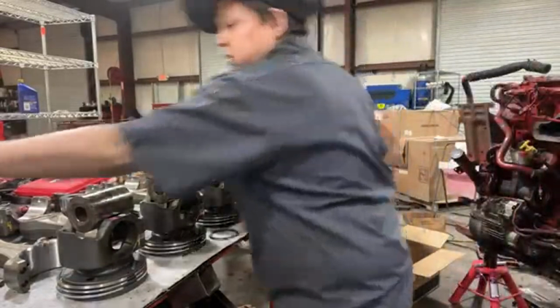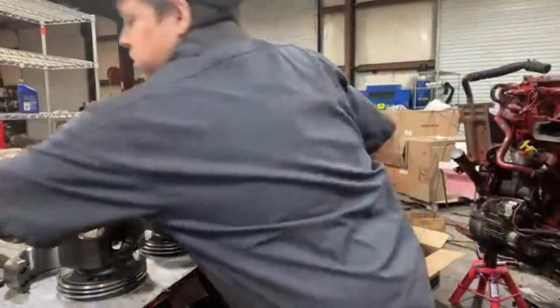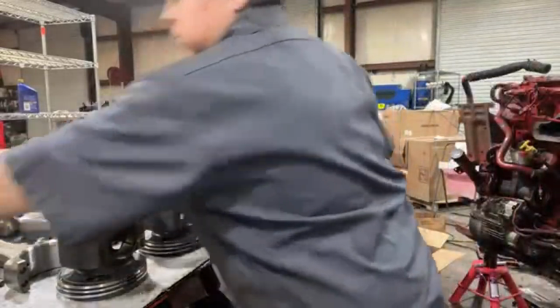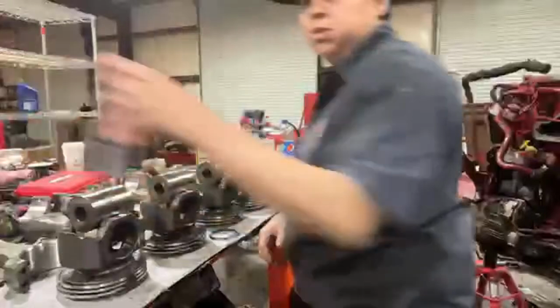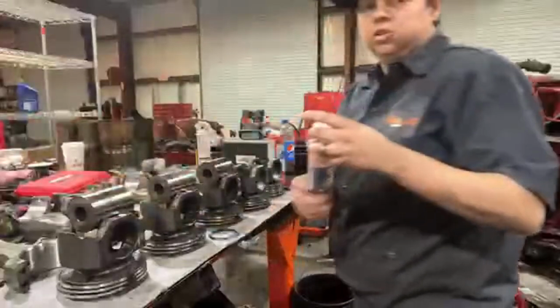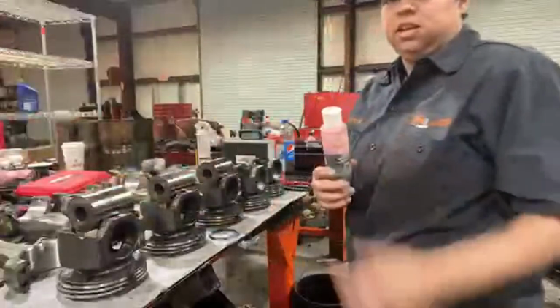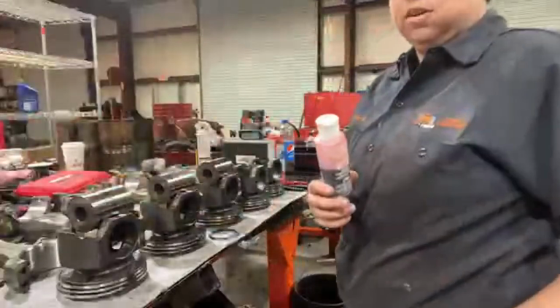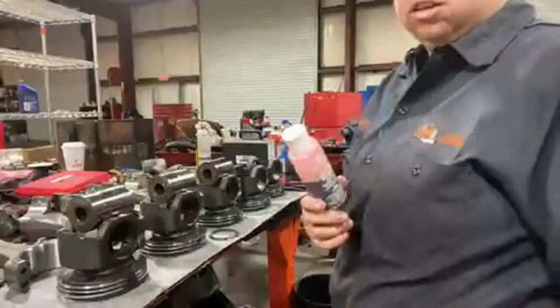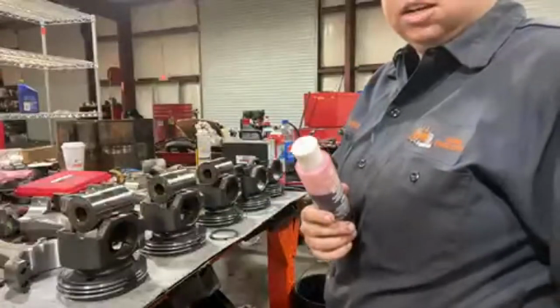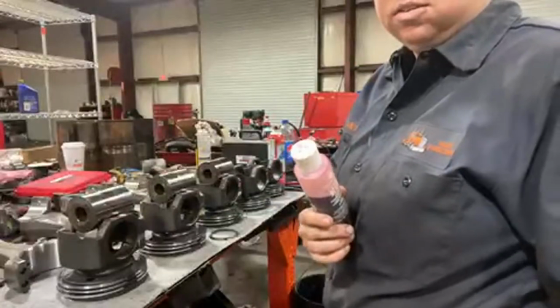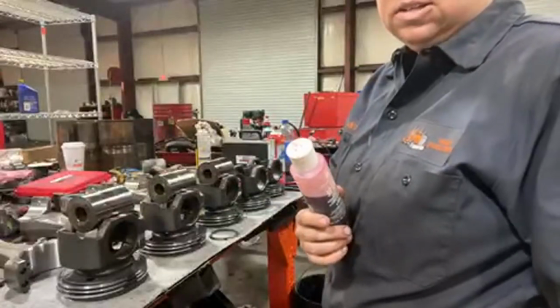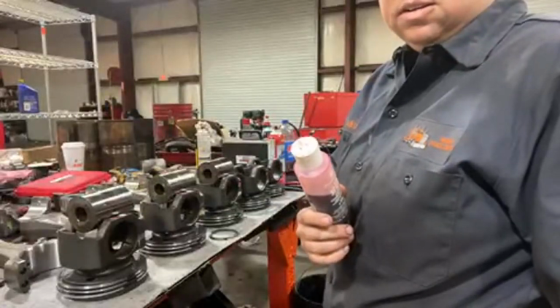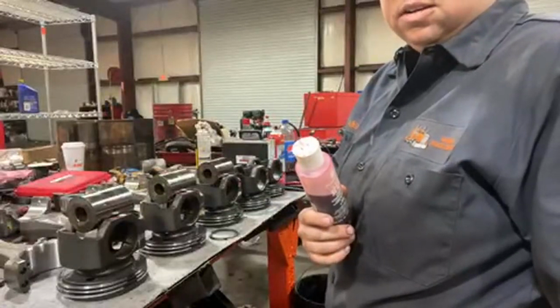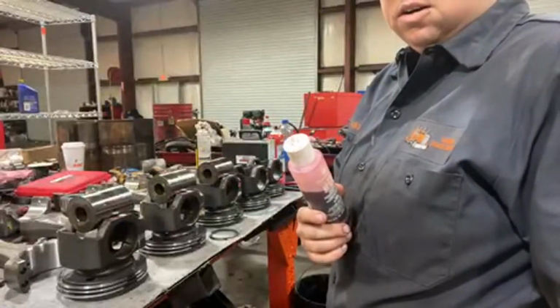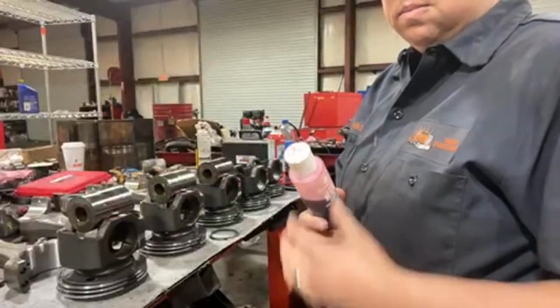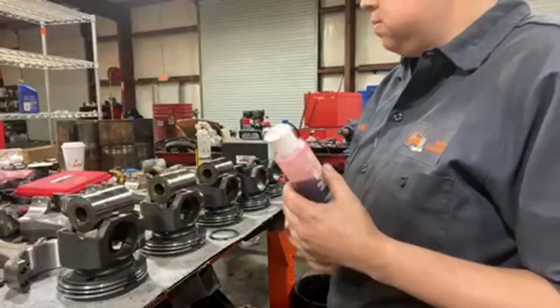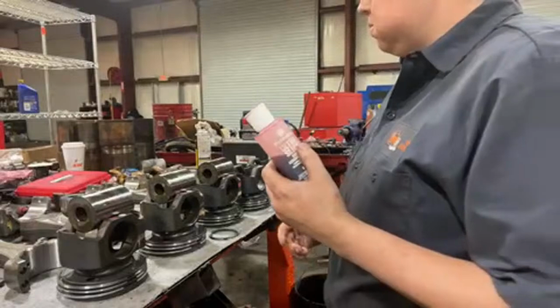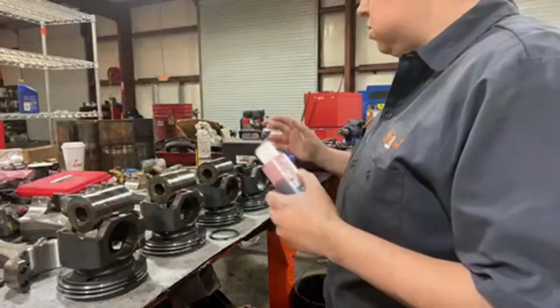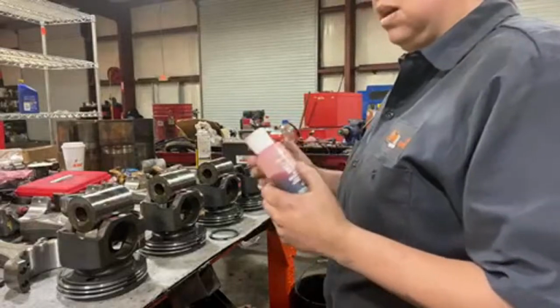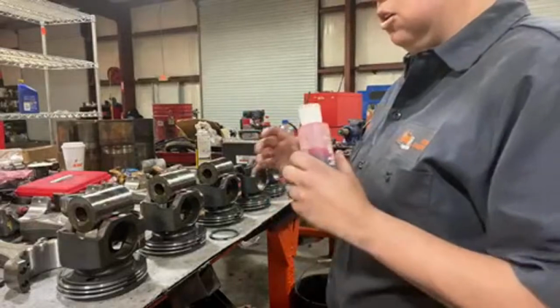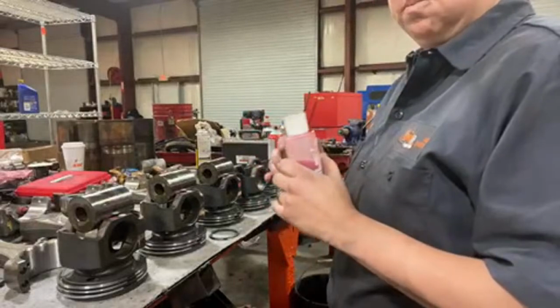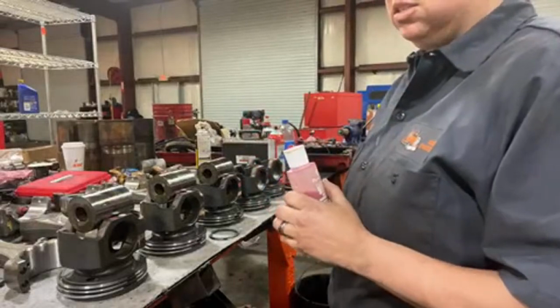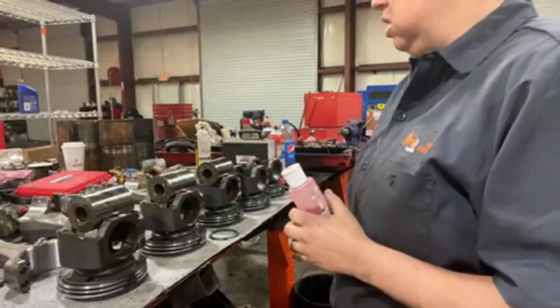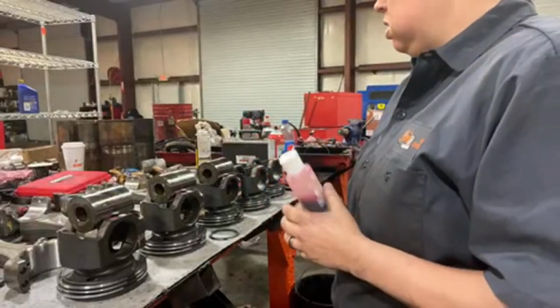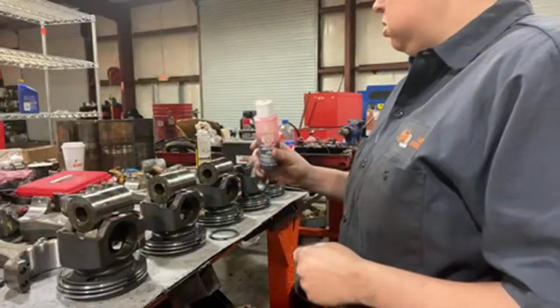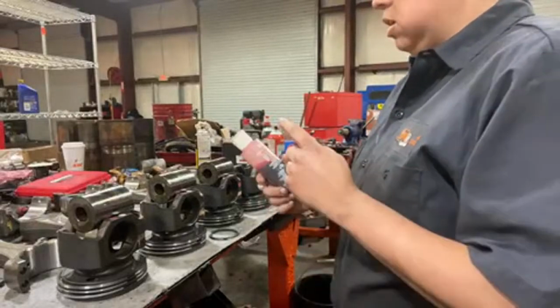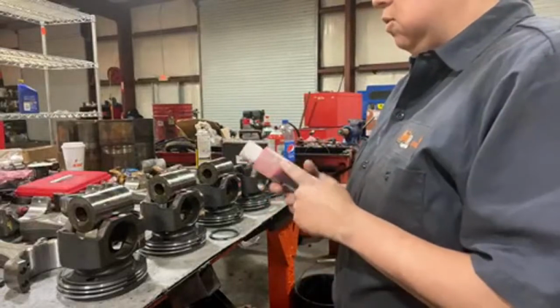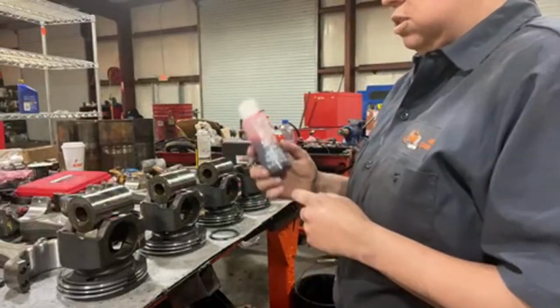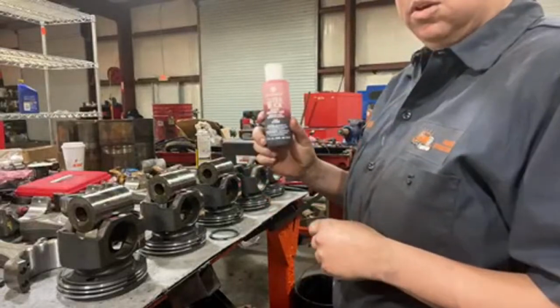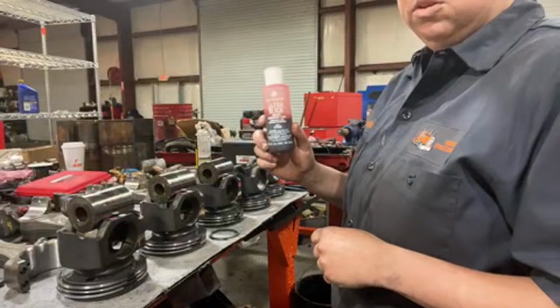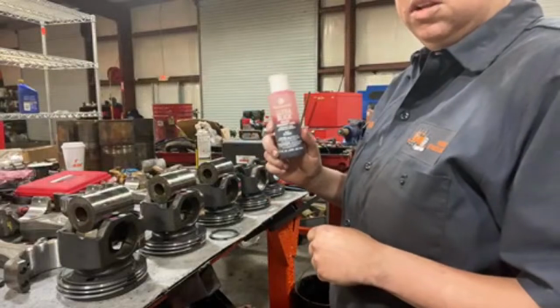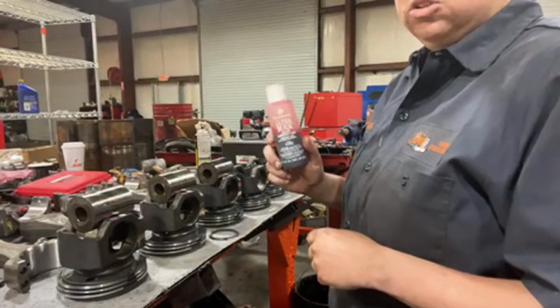You always put the assembly lube on — you don't want to dry fit it. I've already checked all these out and they're good; the play's good. But you always use assembly lube. Do not put it in there dry.